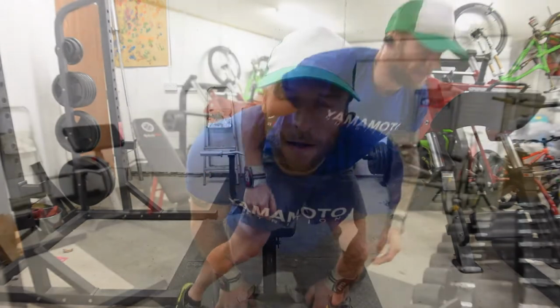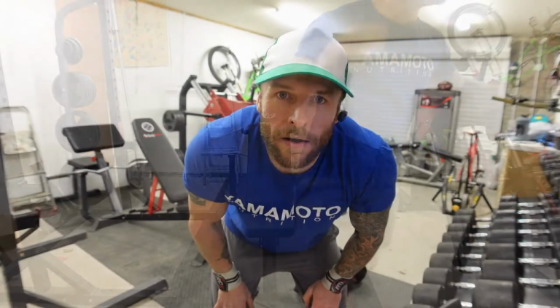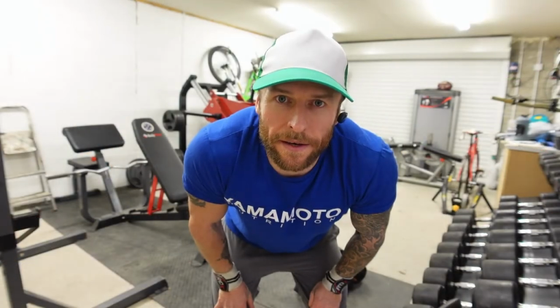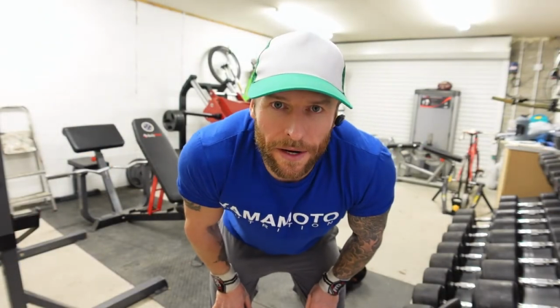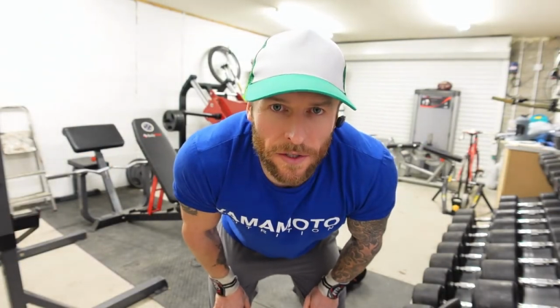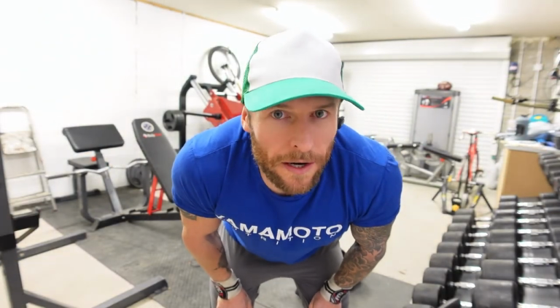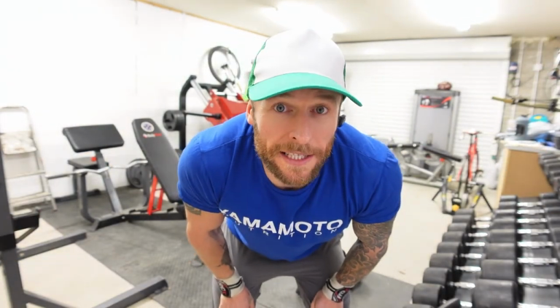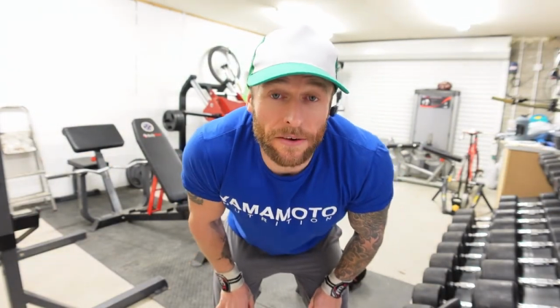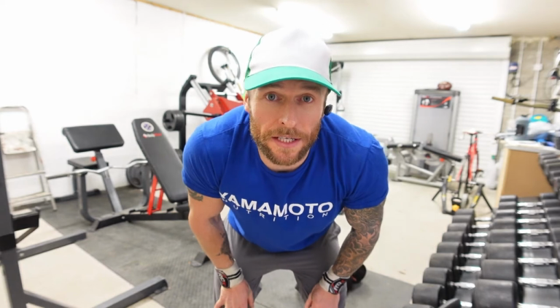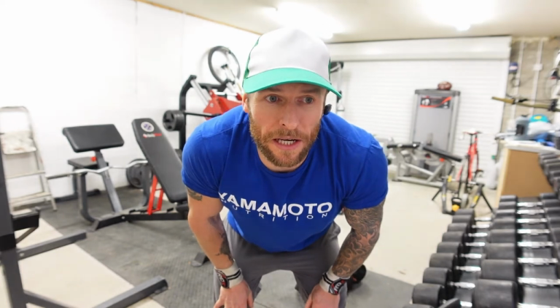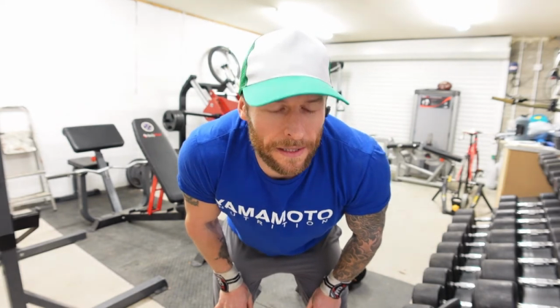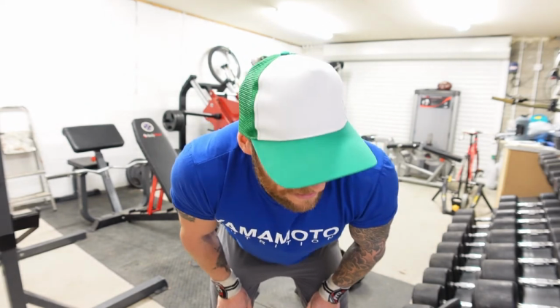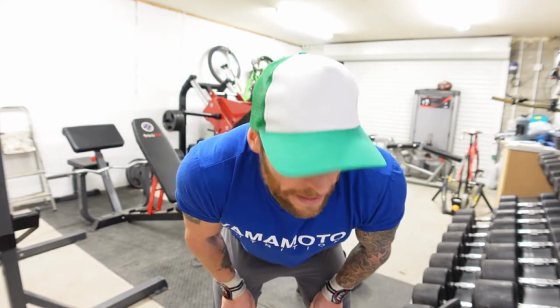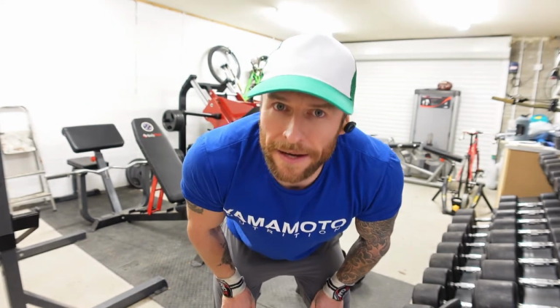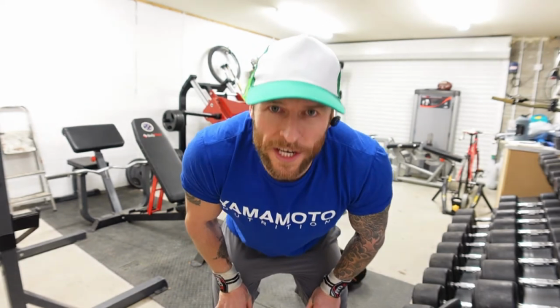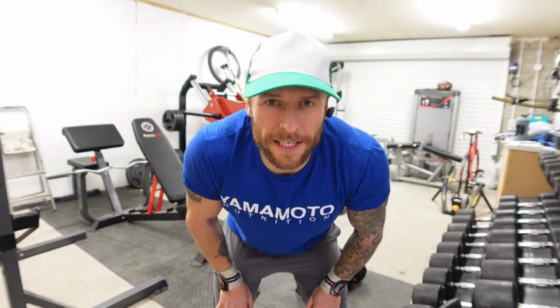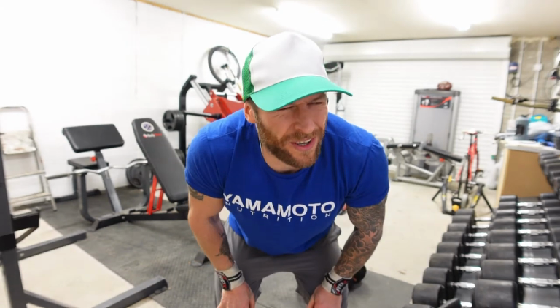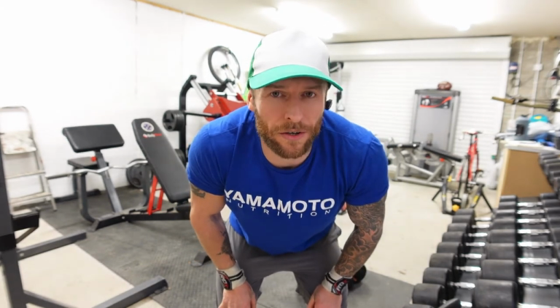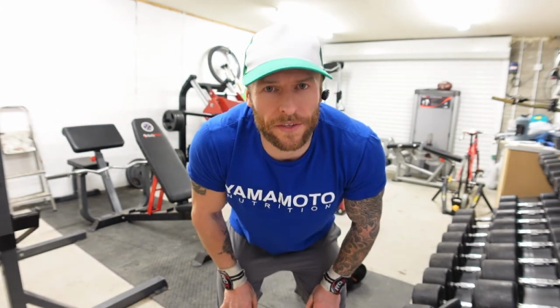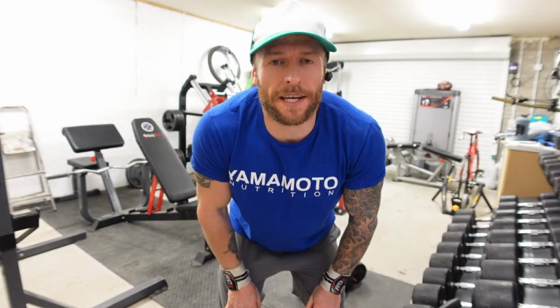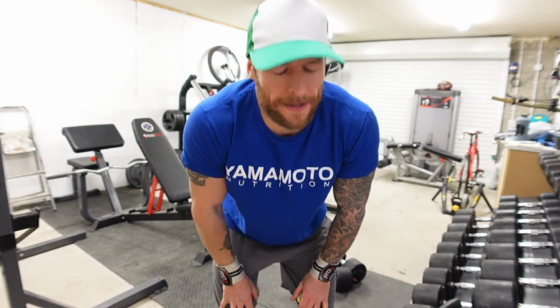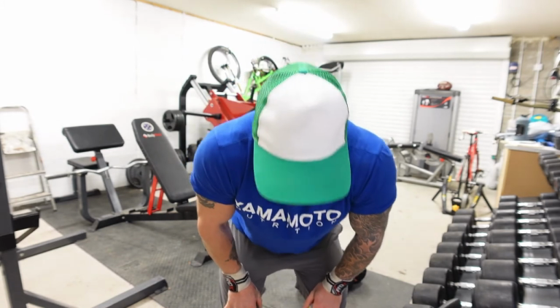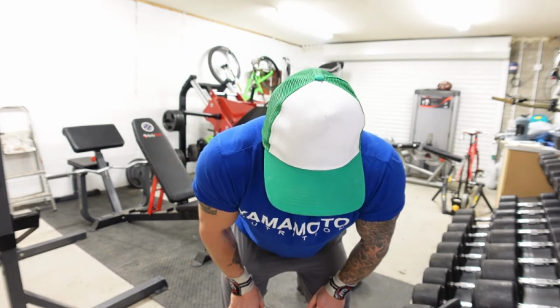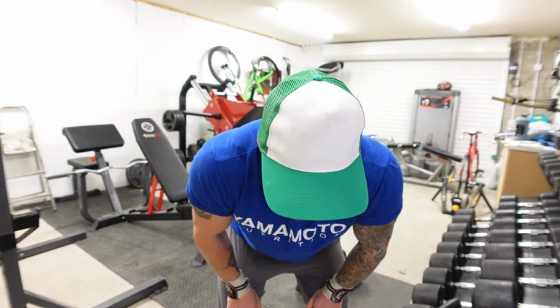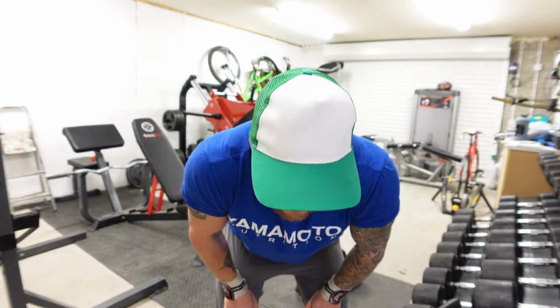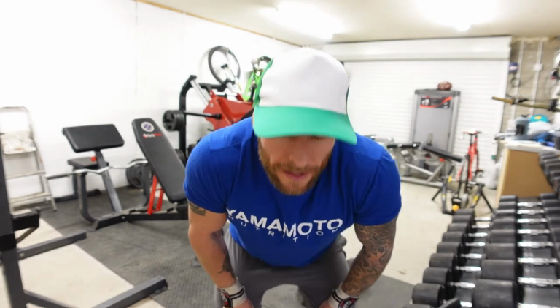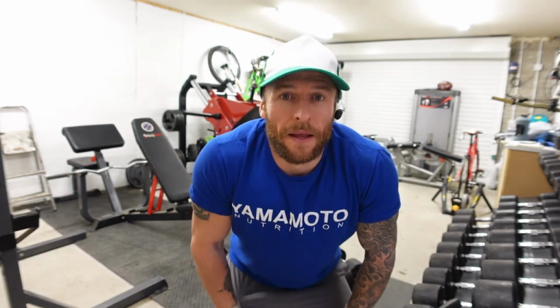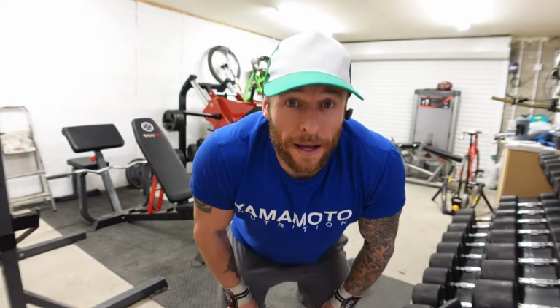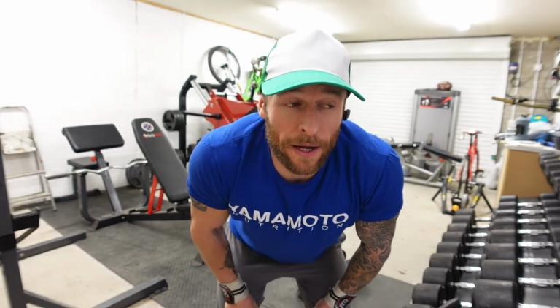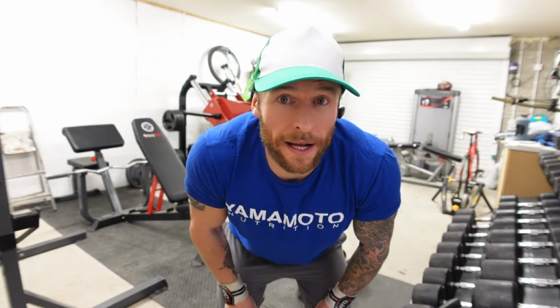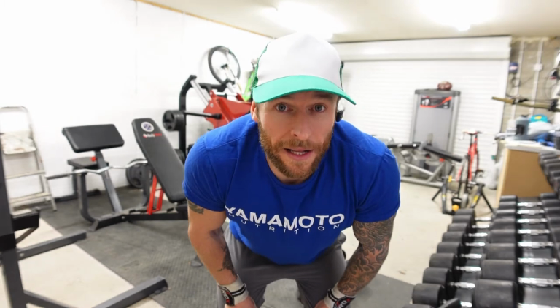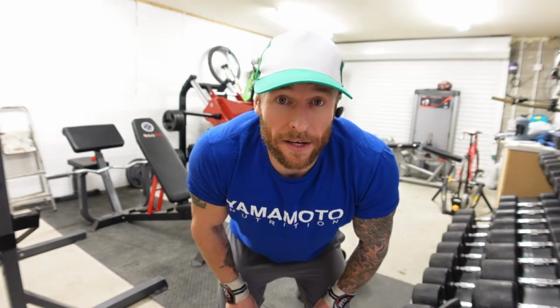Now we're going to move on to some side lateral raises — dumbbell again, four sets of these, 12 to 16 reps. Let's get going.